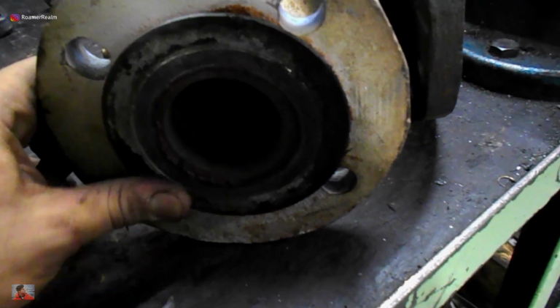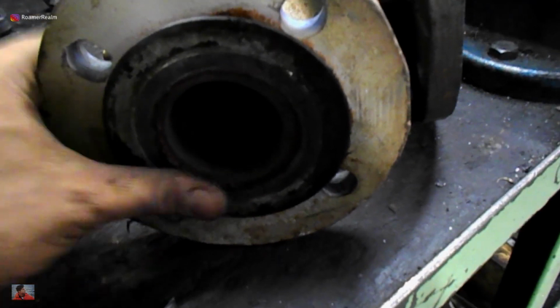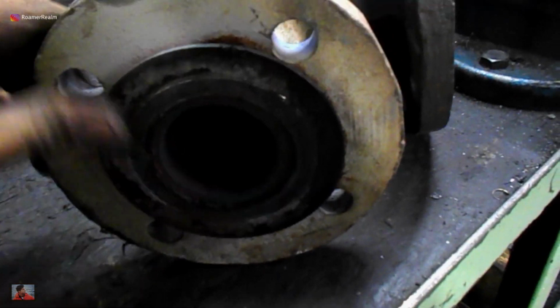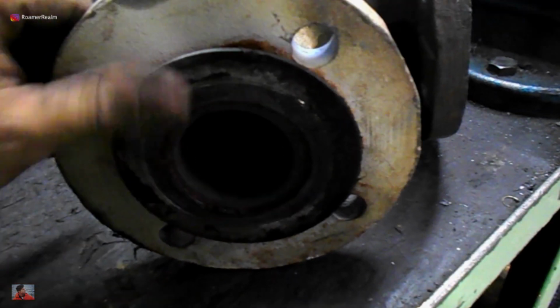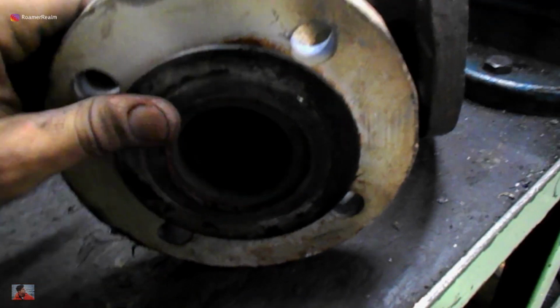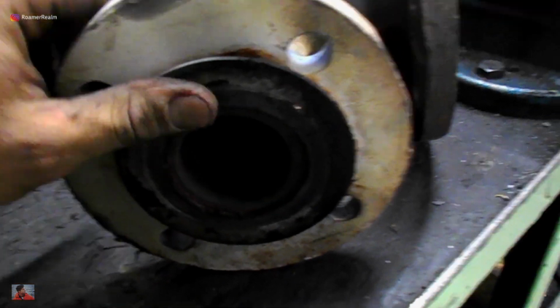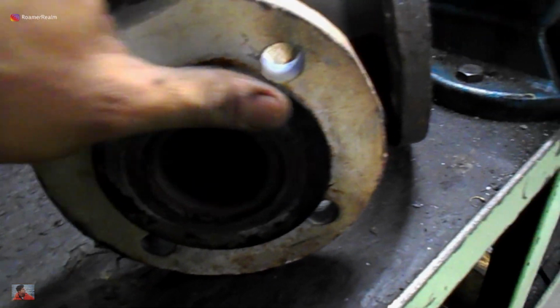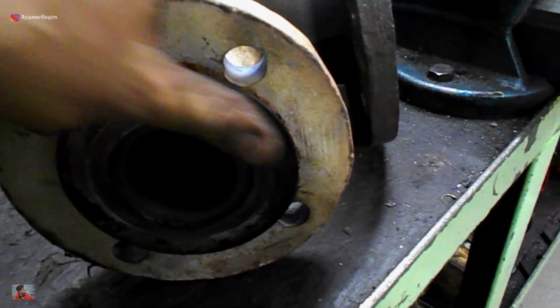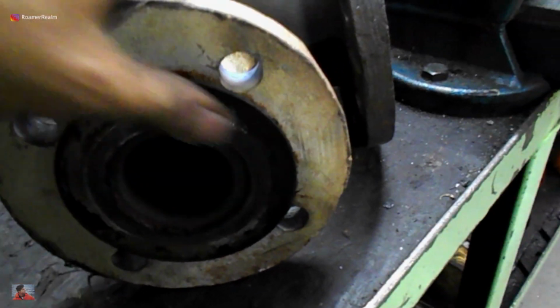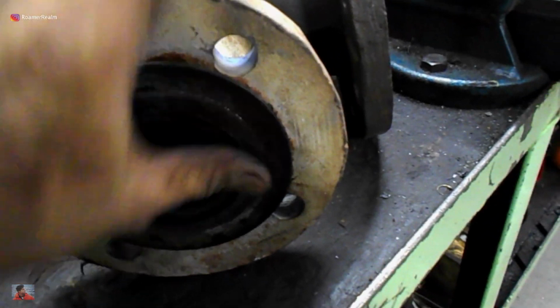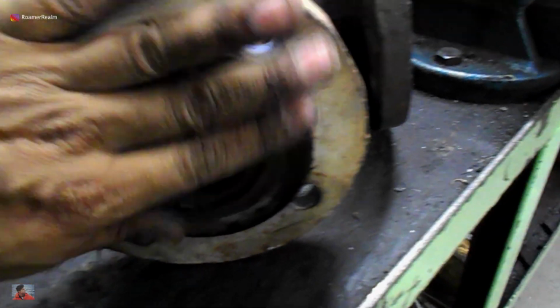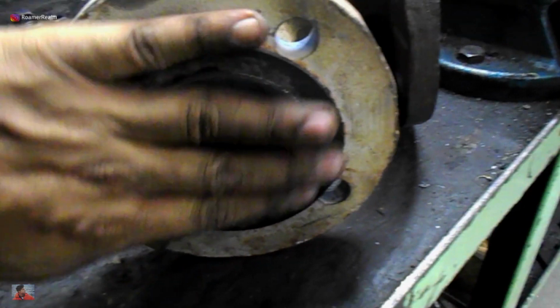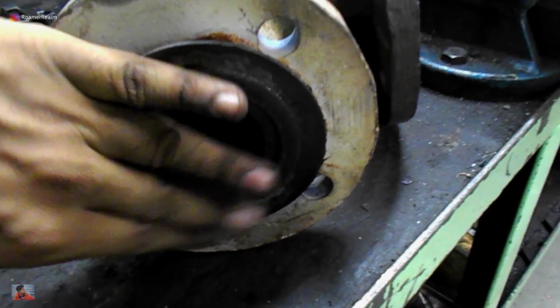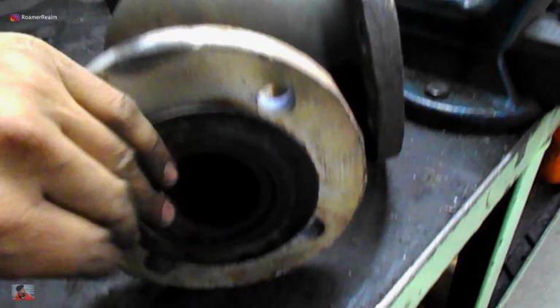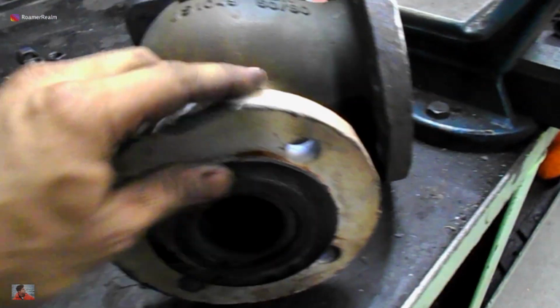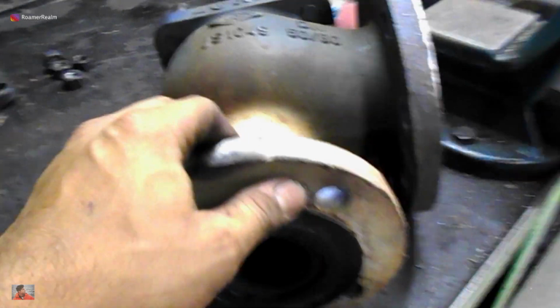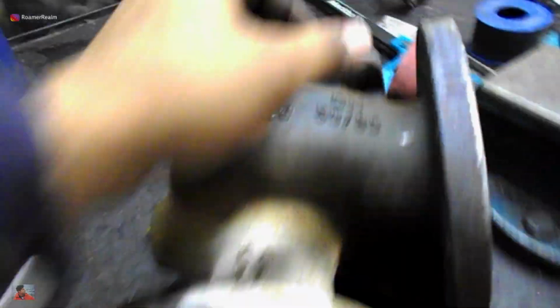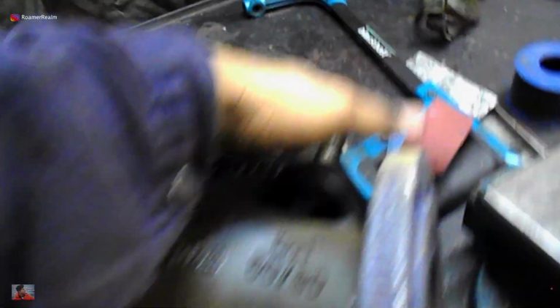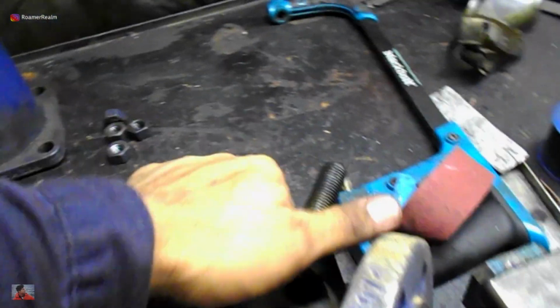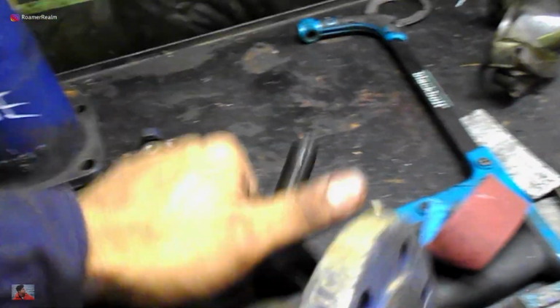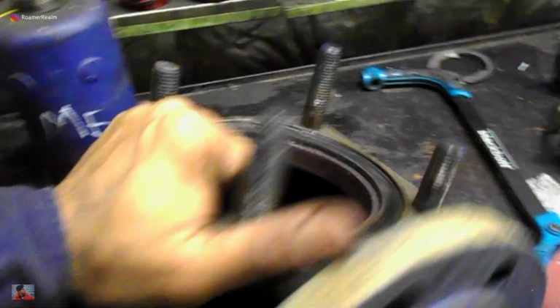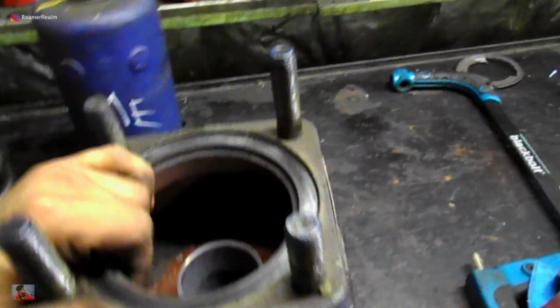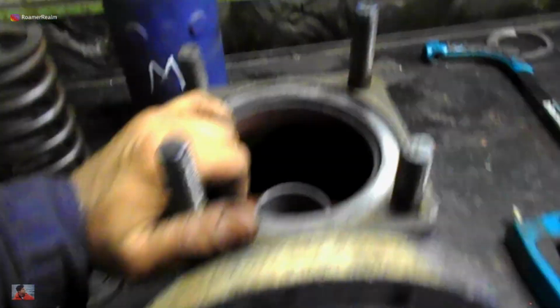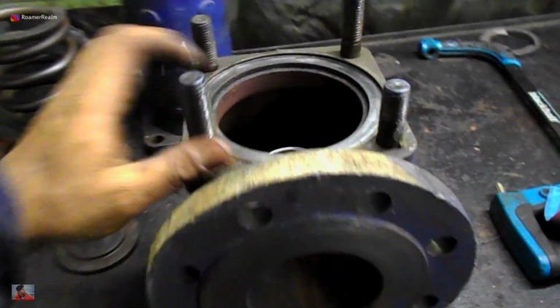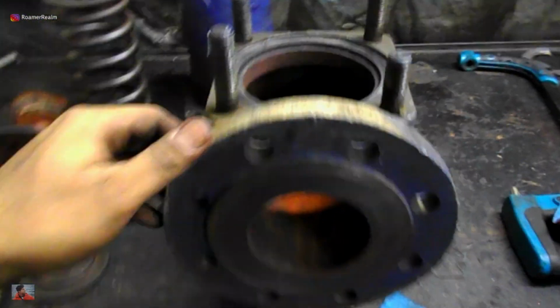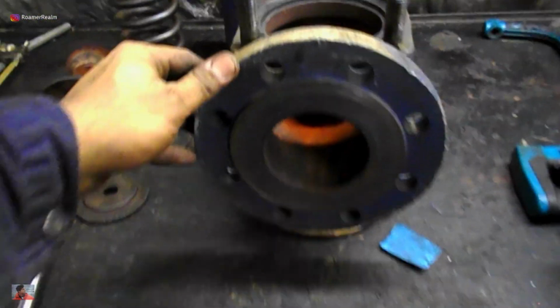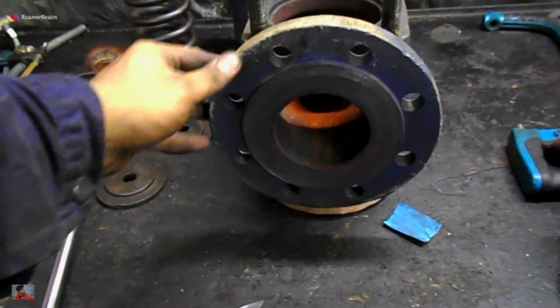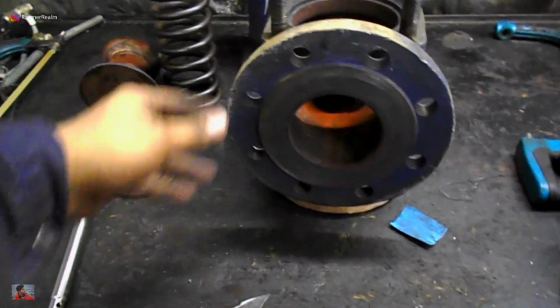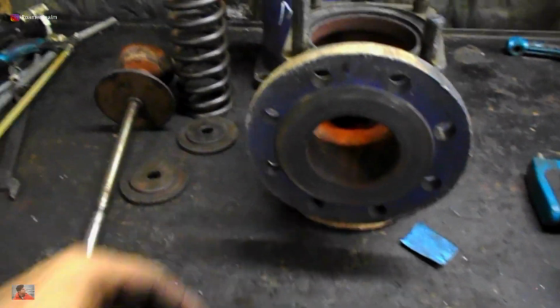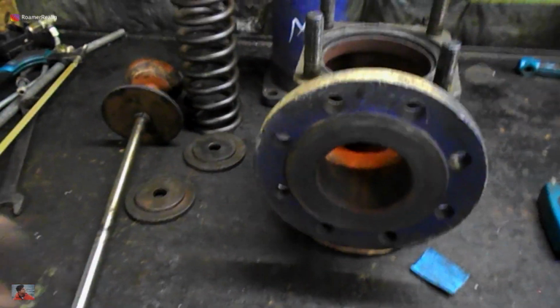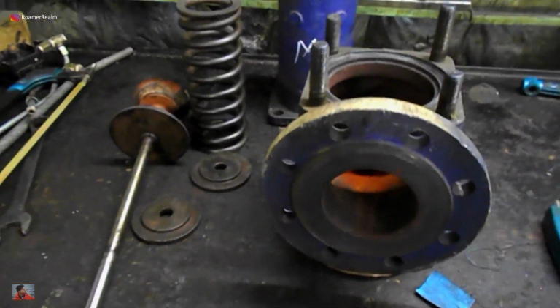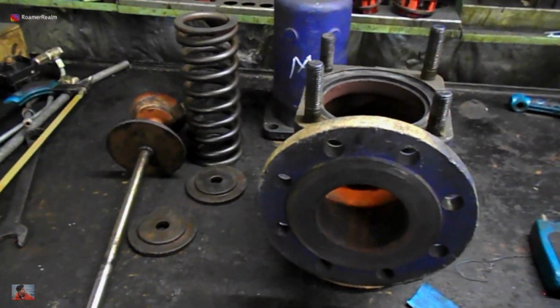The four diesel generators on our ship, each rated 4 megawatt, also have a connected economizer to their exhaust. I'll explain about the safety valve from those in the next videos.